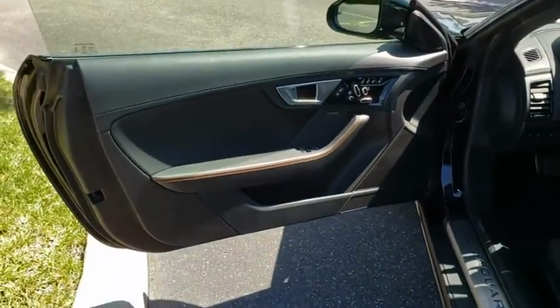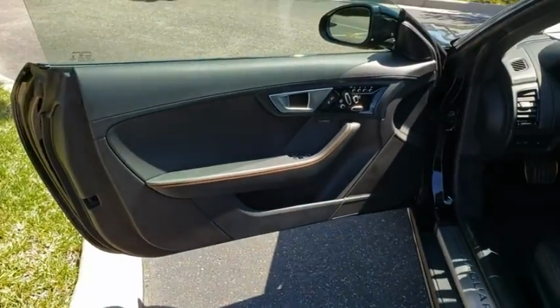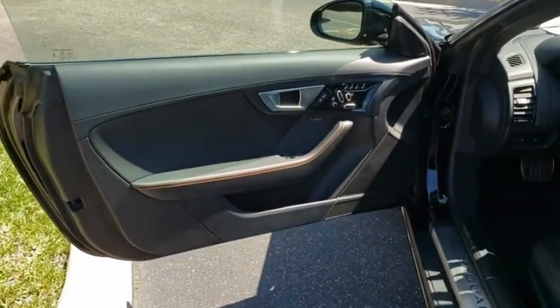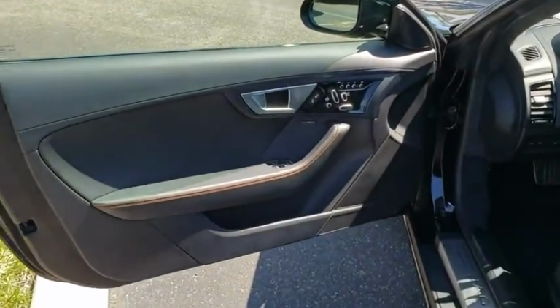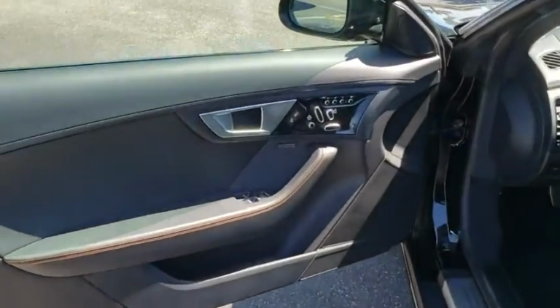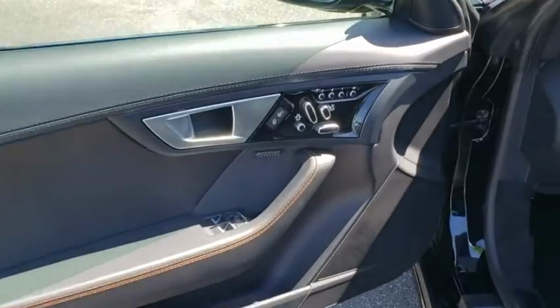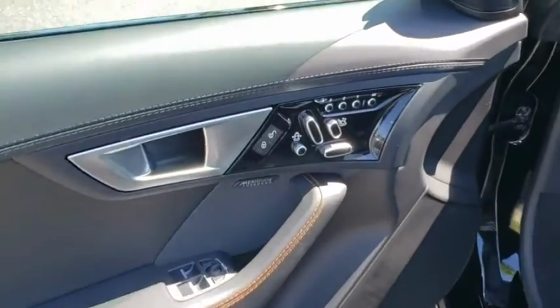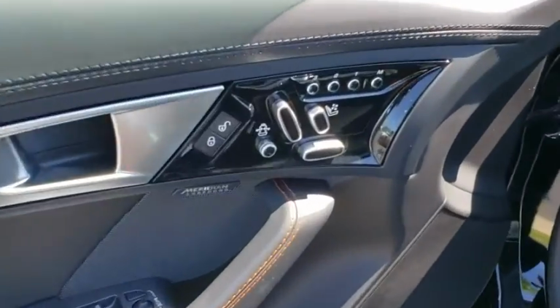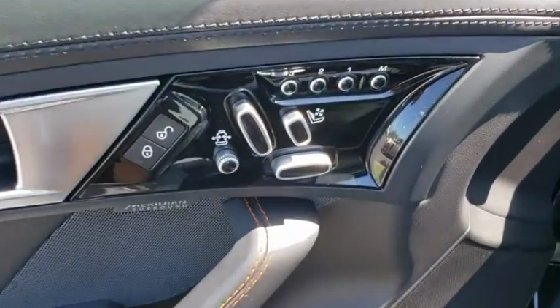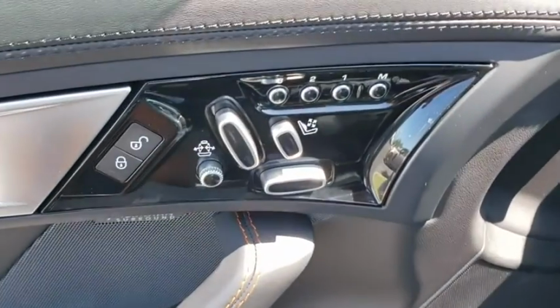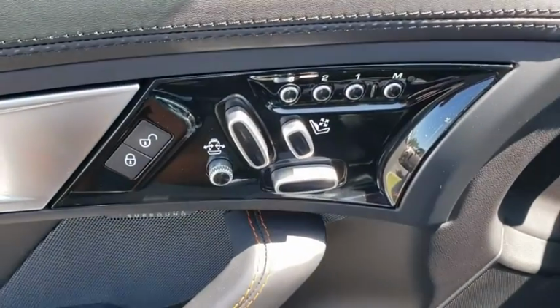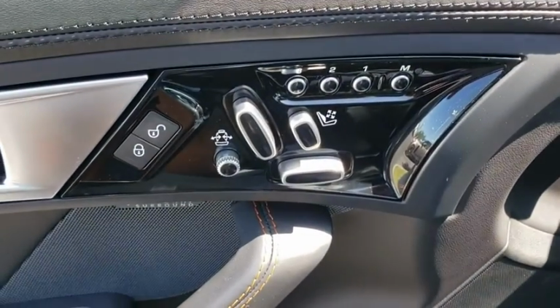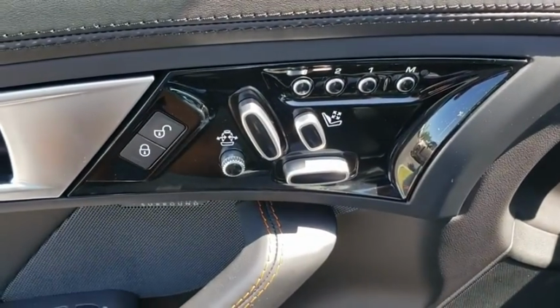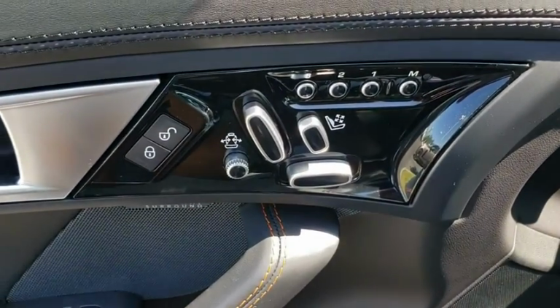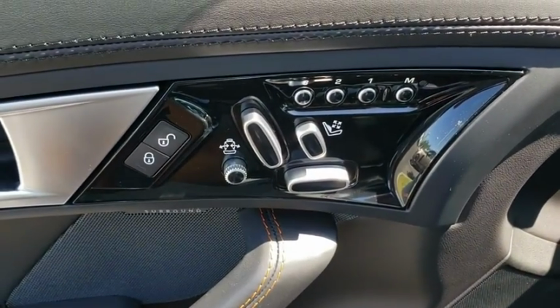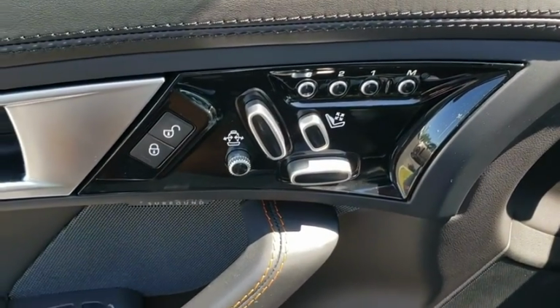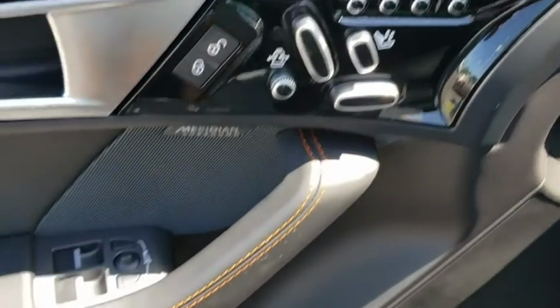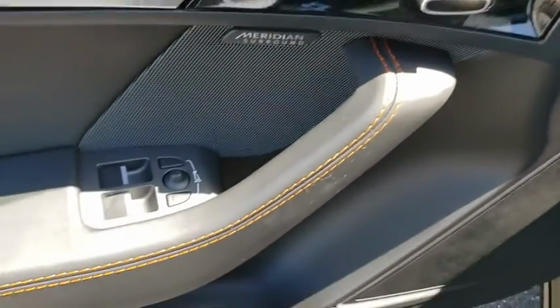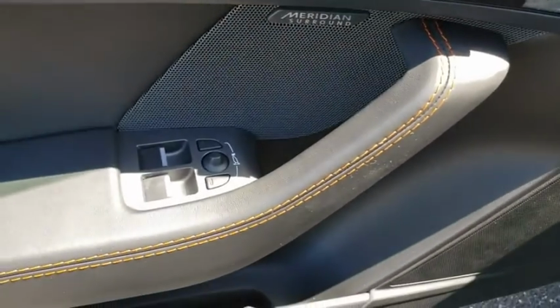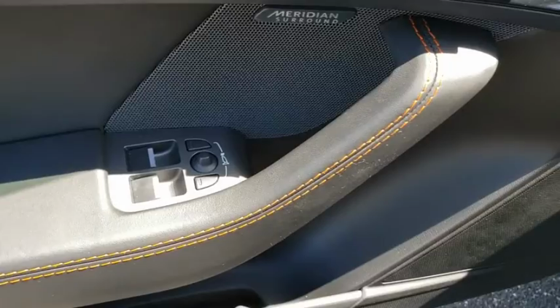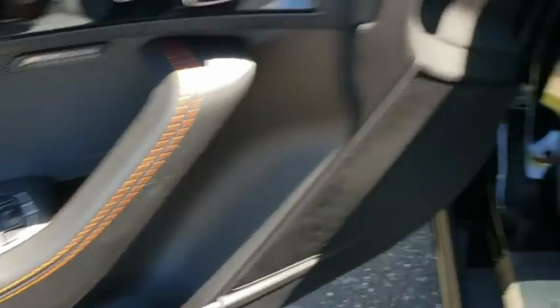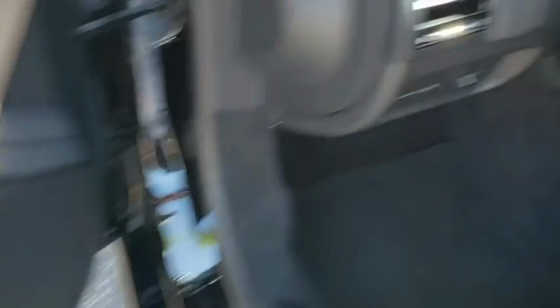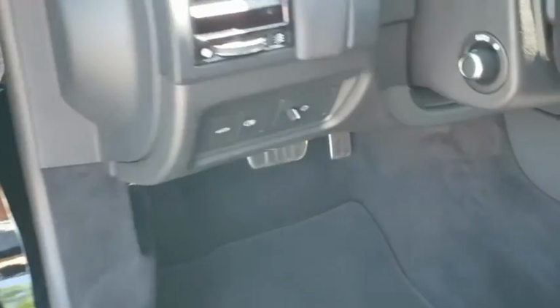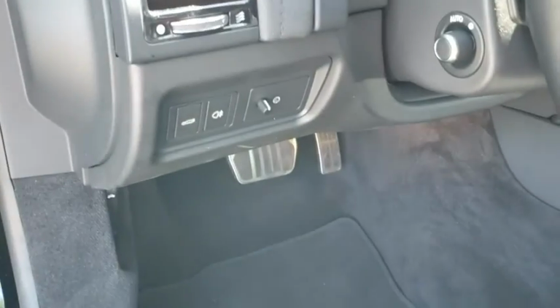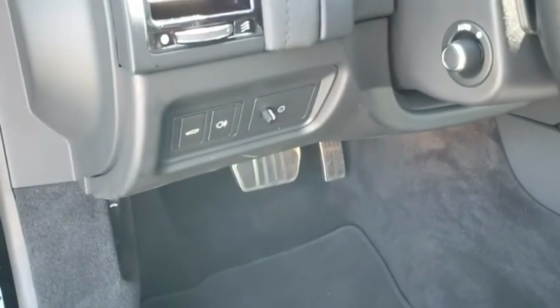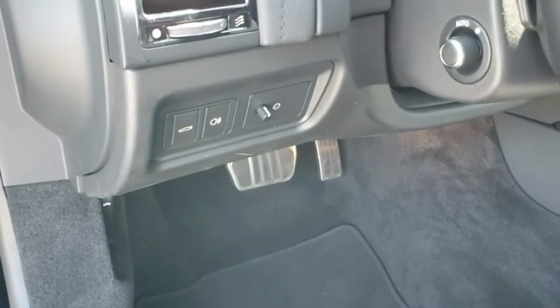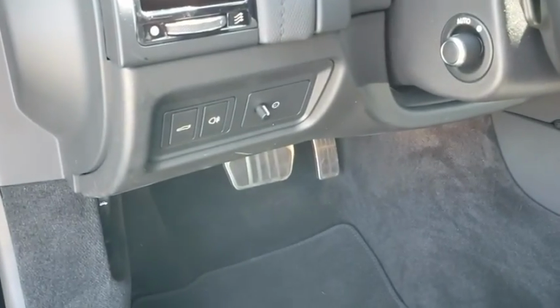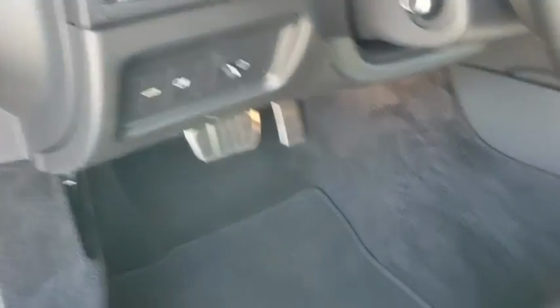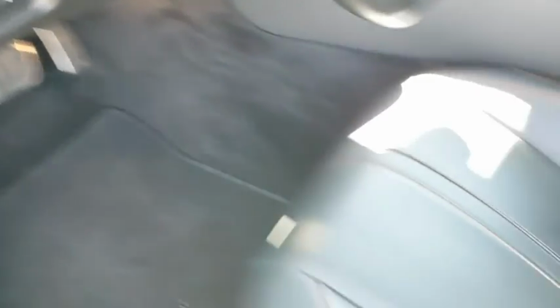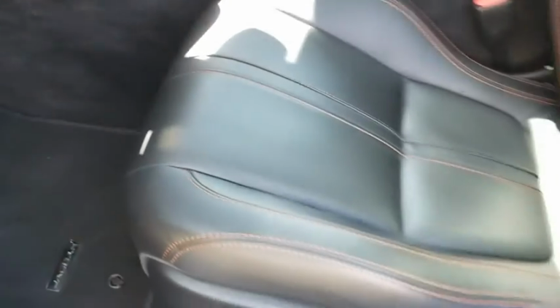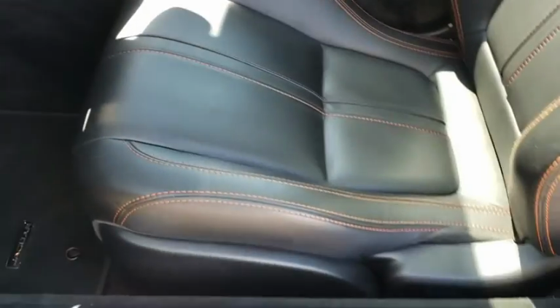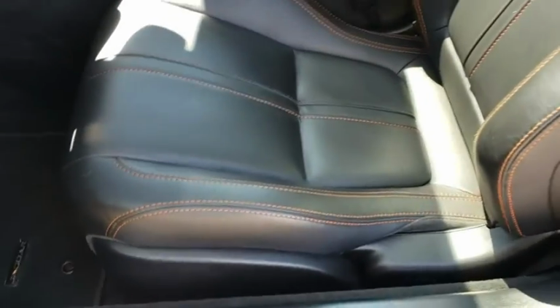F-Type screams uniqueness, speed and power. In the end, nothing else really matters. This vehicle has less than 20,000 miles. Here are some of this vehicle's great options.